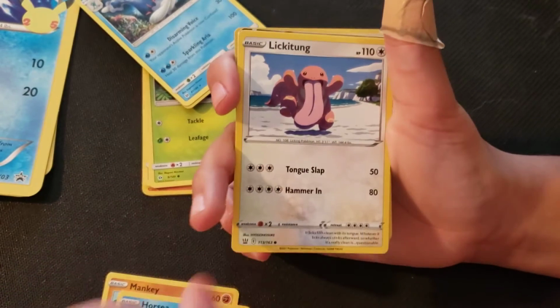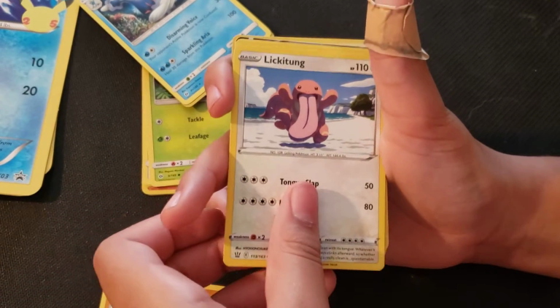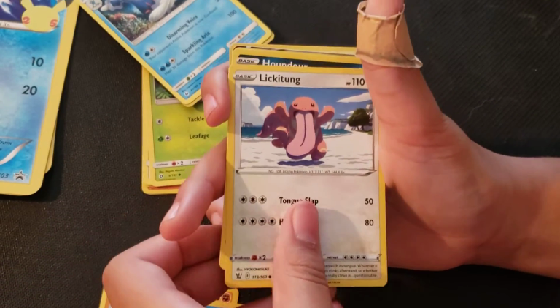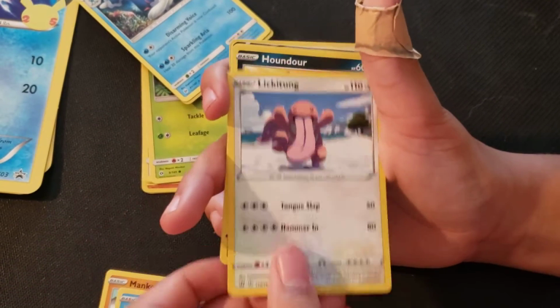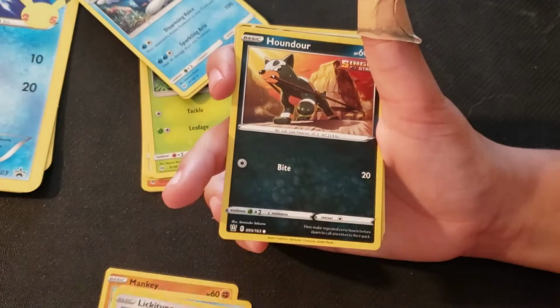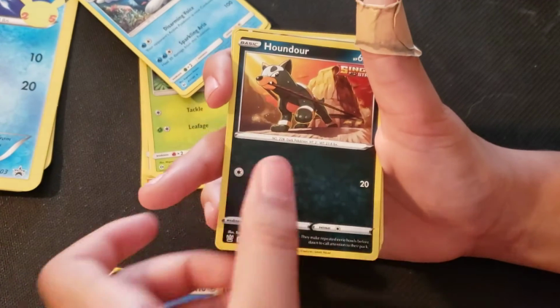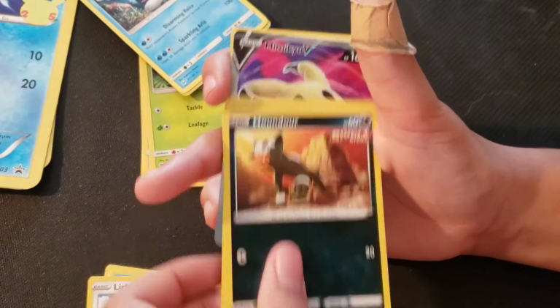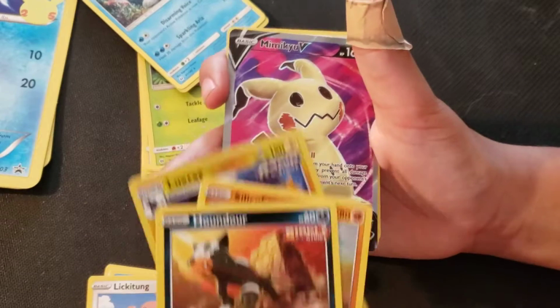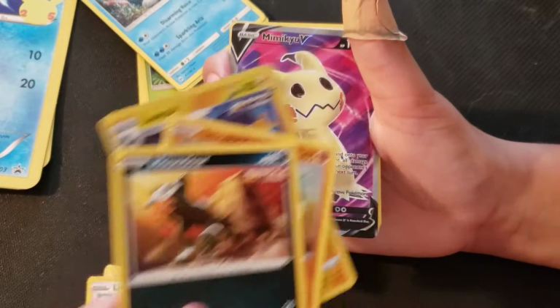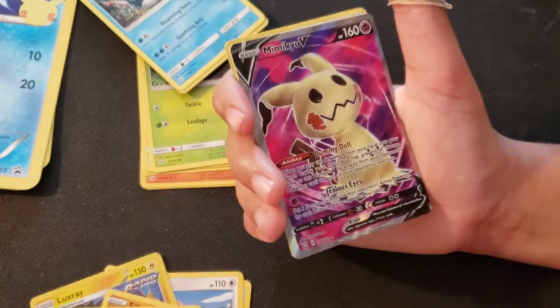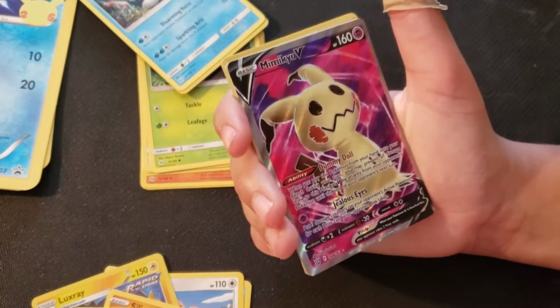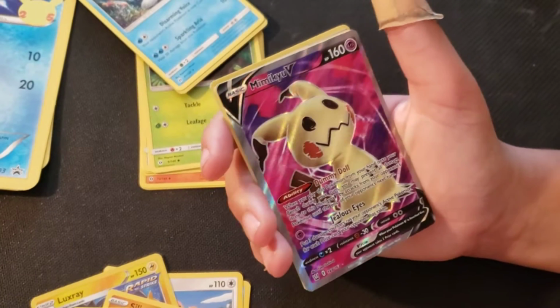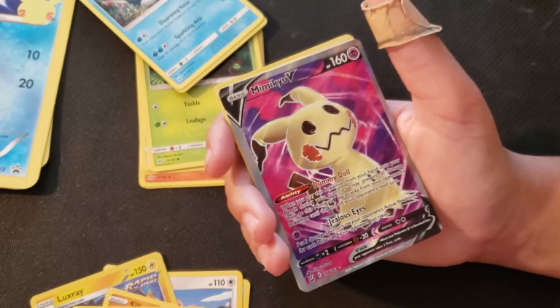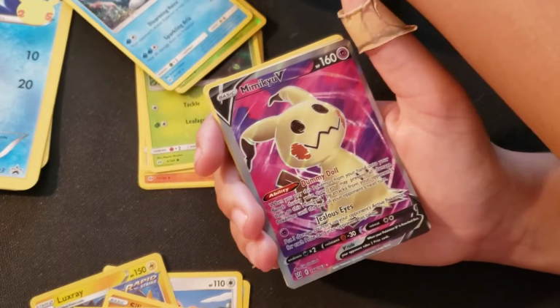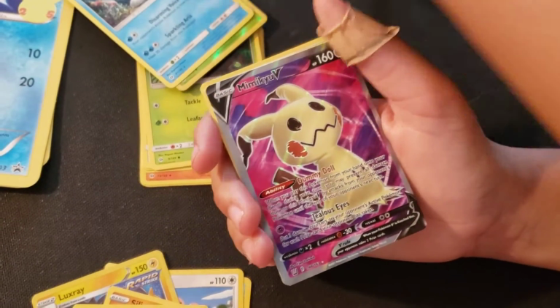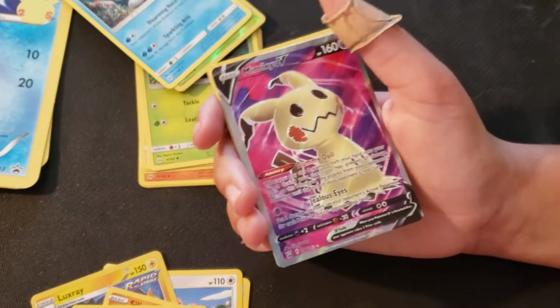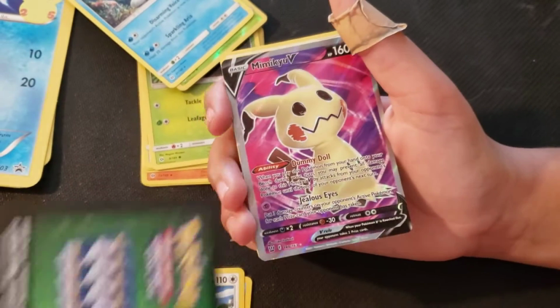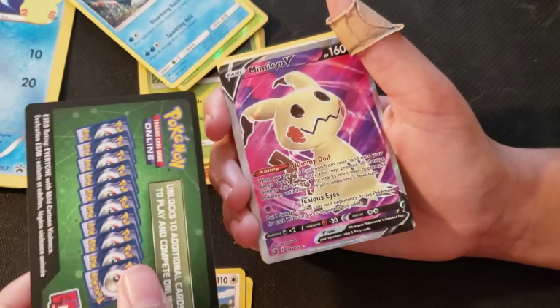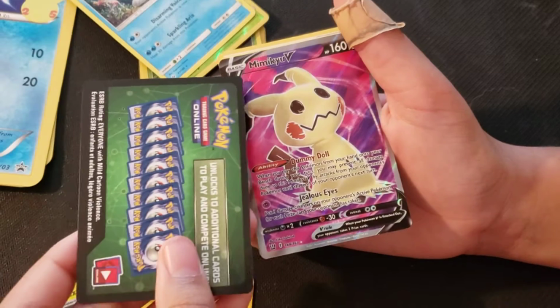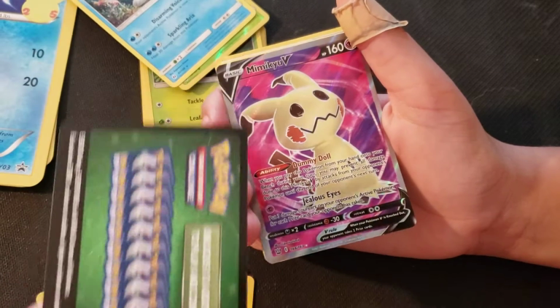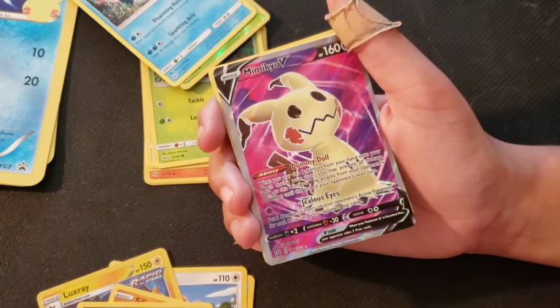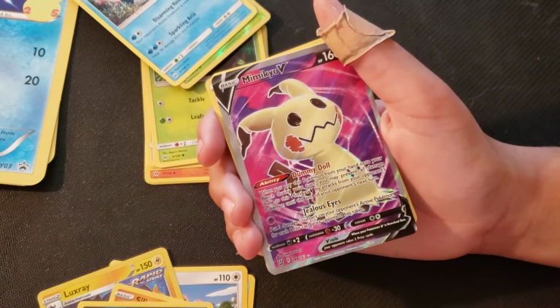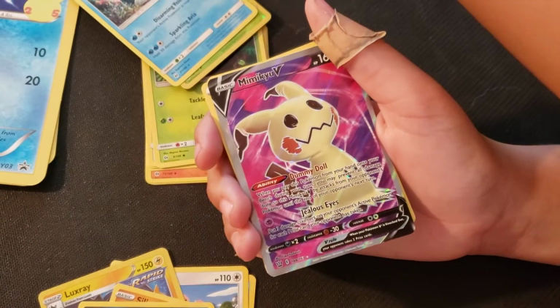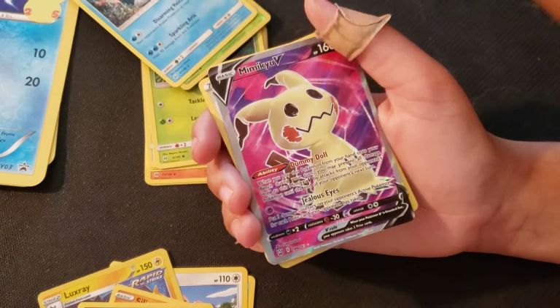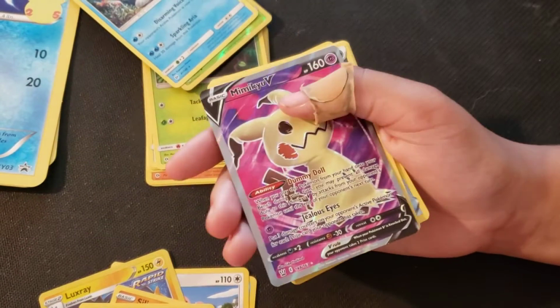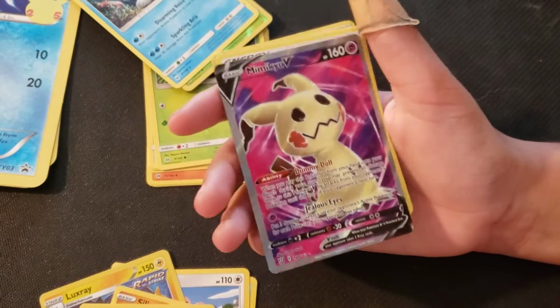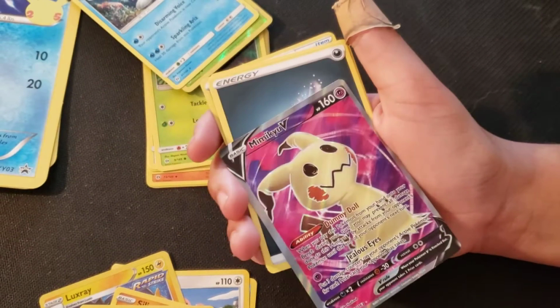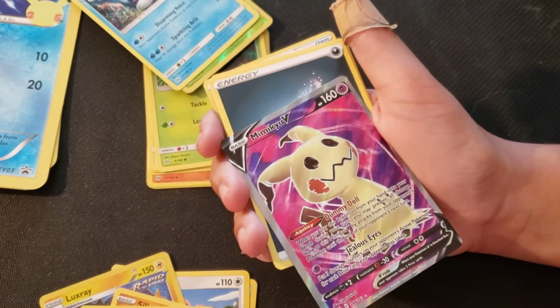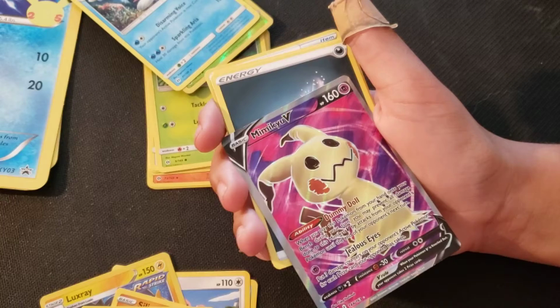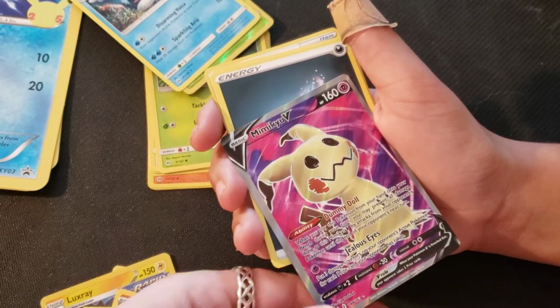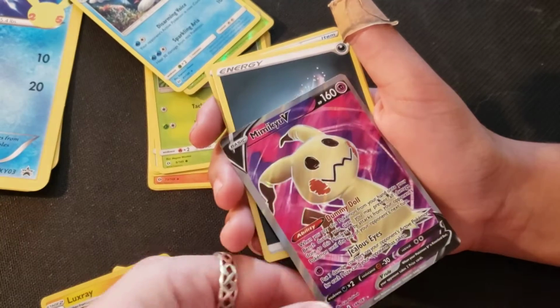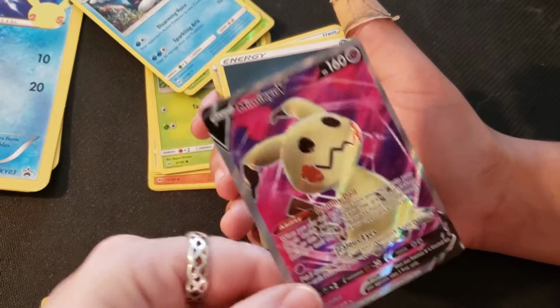Oh, there's something there — we have an air pack! Do we? Oh my god, look! We got an air pack, look at that. That was definitely an air pack. So much for that — we got Mimikyu!